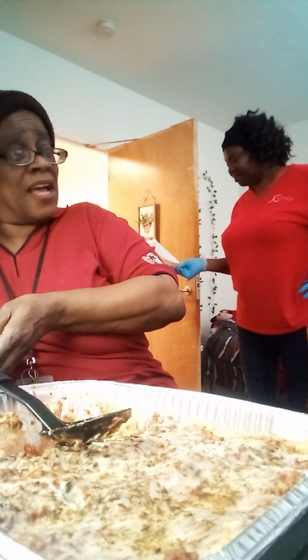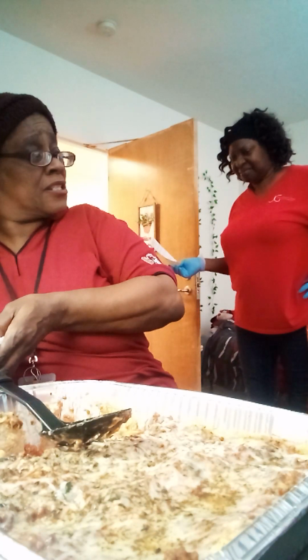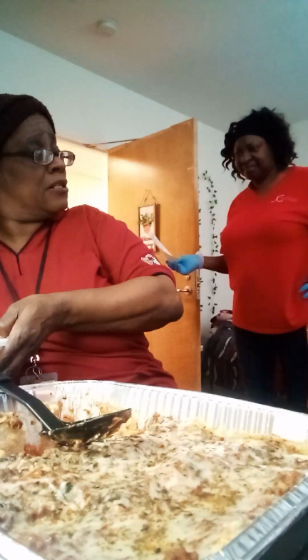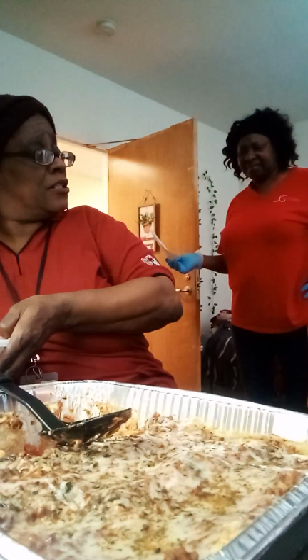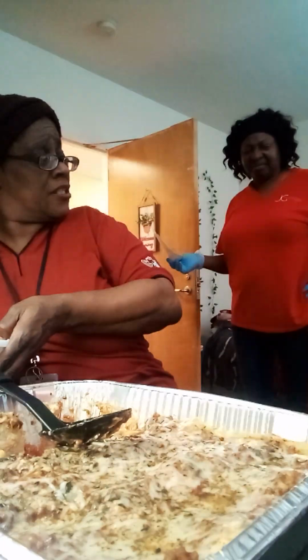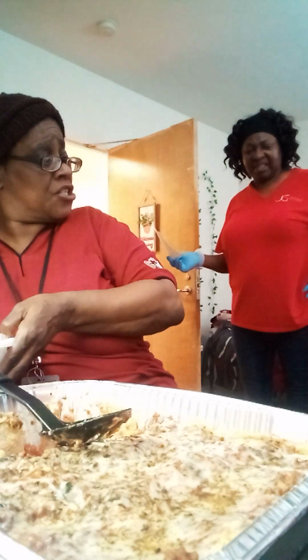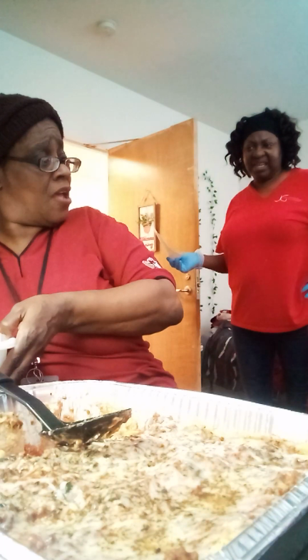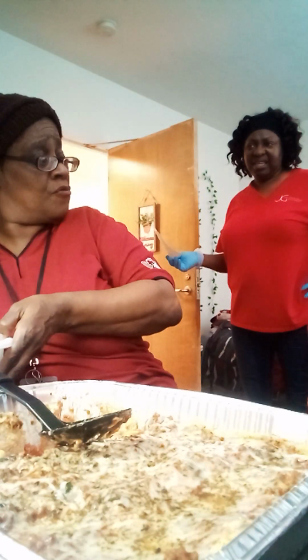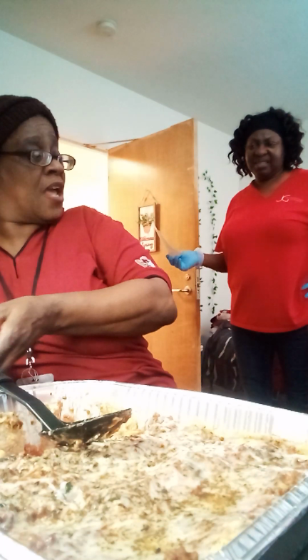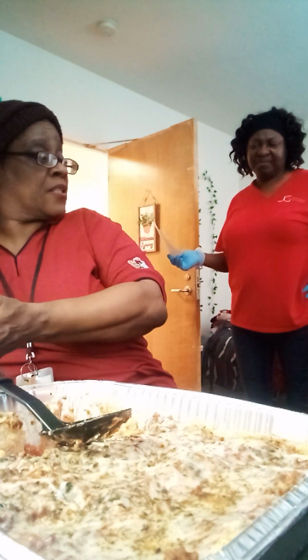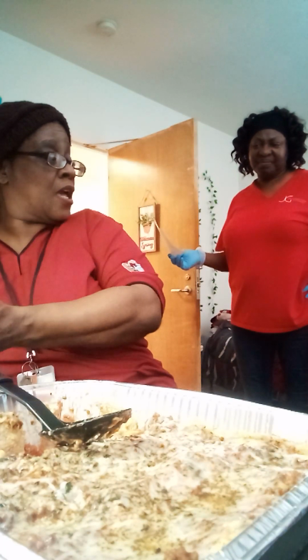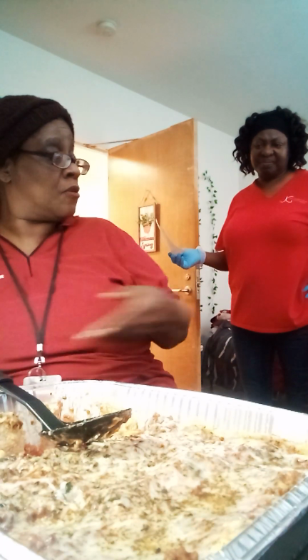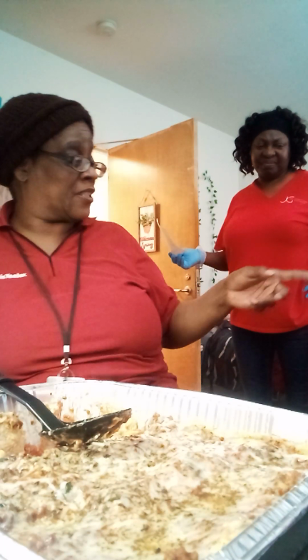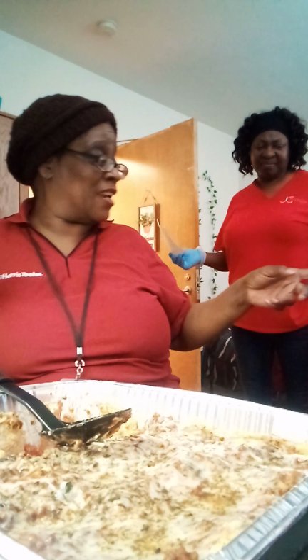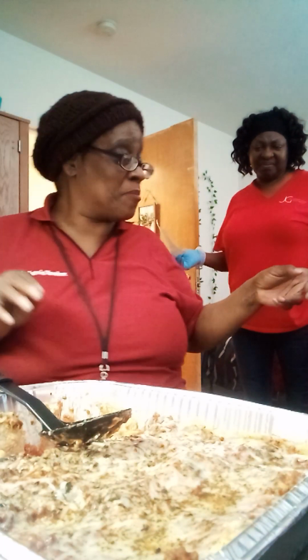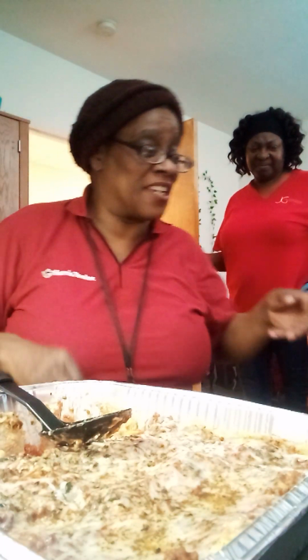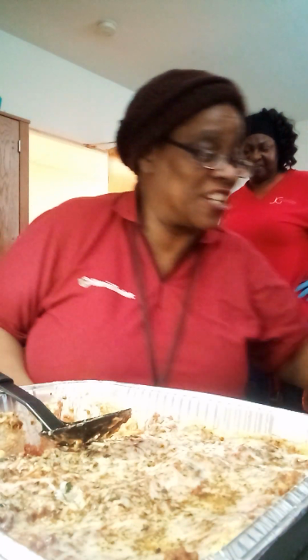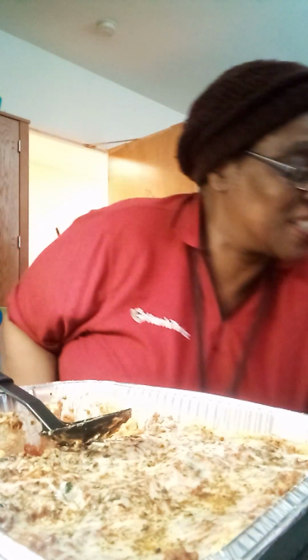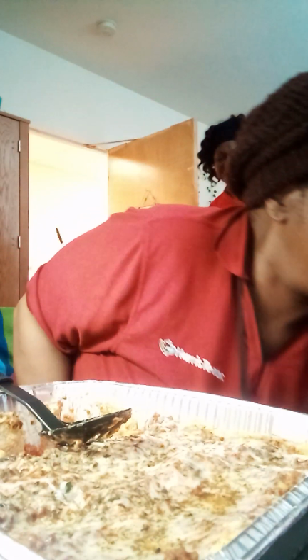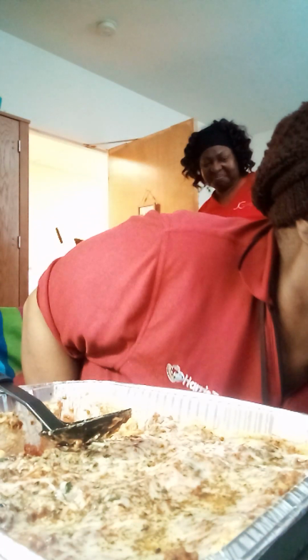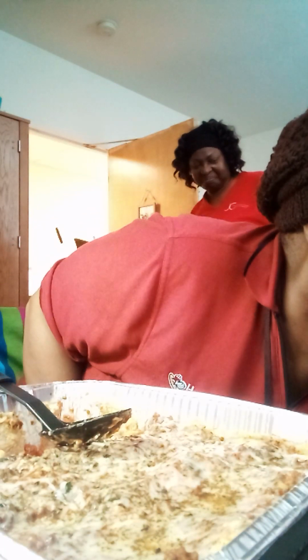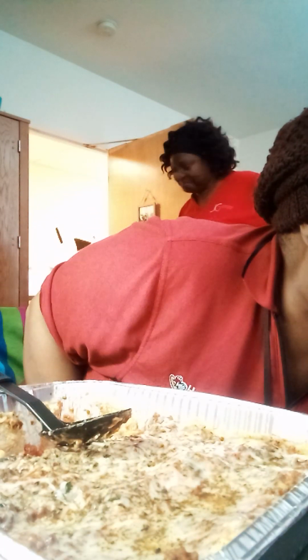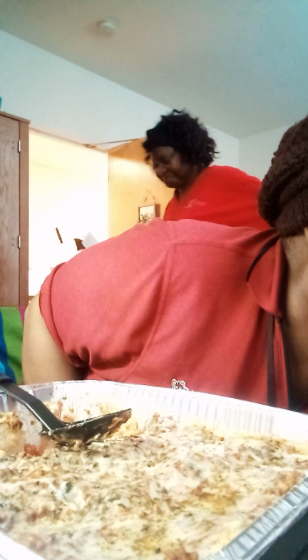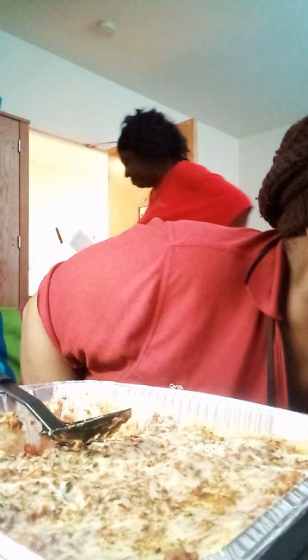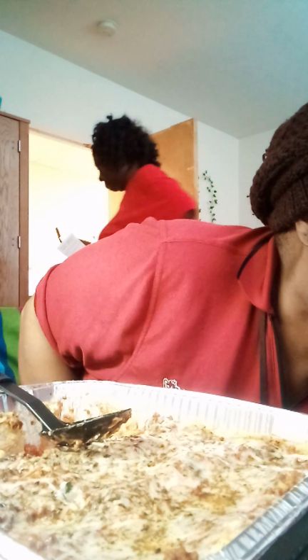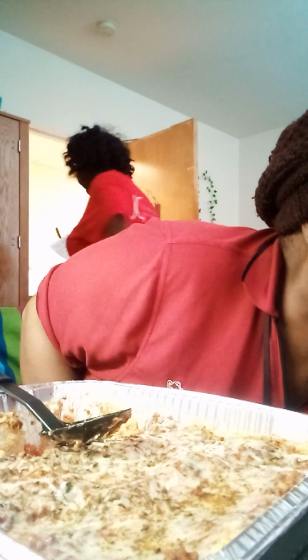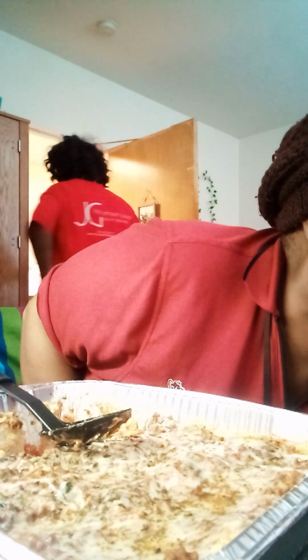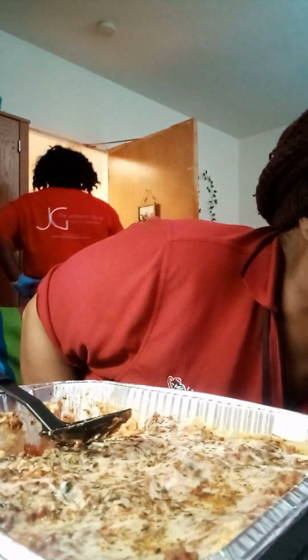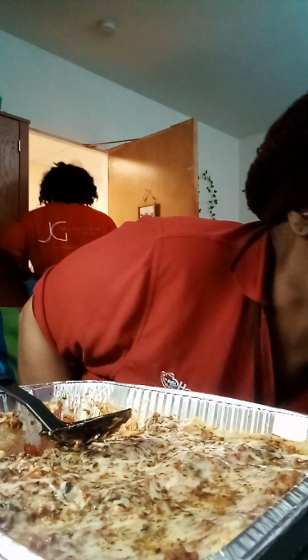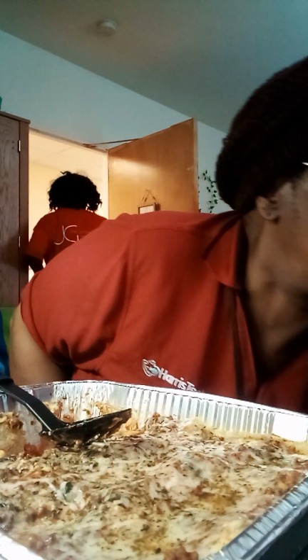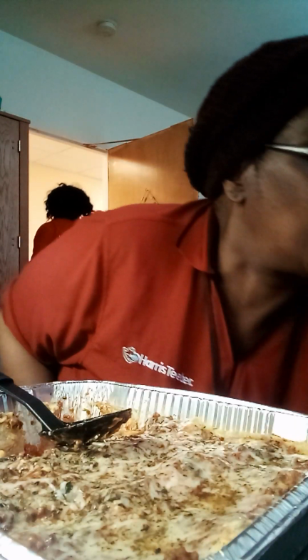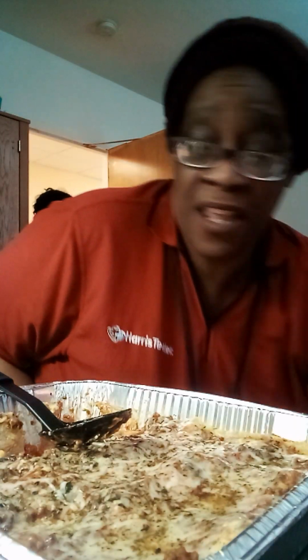God is good. Look at this, y'all — you got lasagna all on the side. Look at me with the cheese. We're going to do the taste test right now.